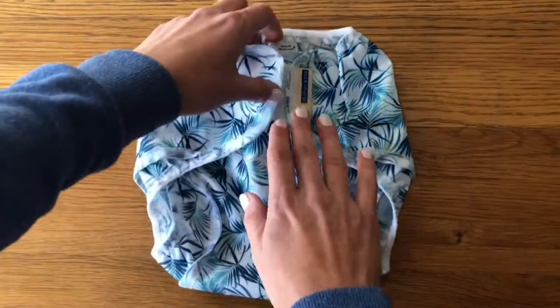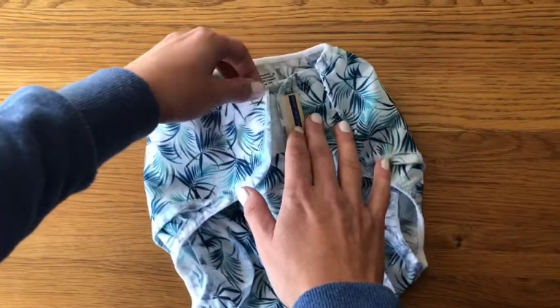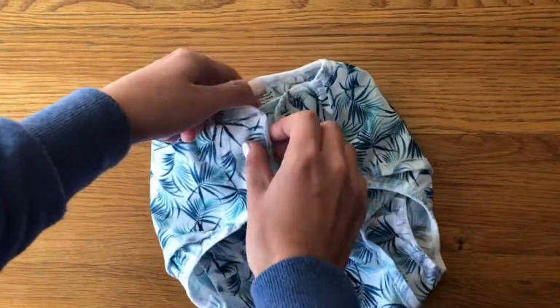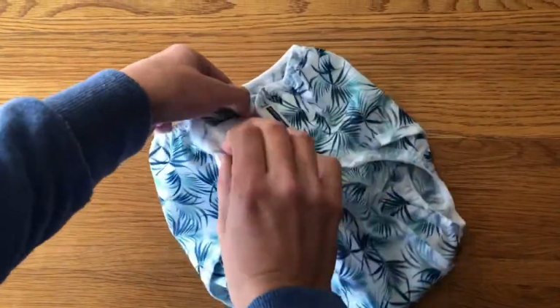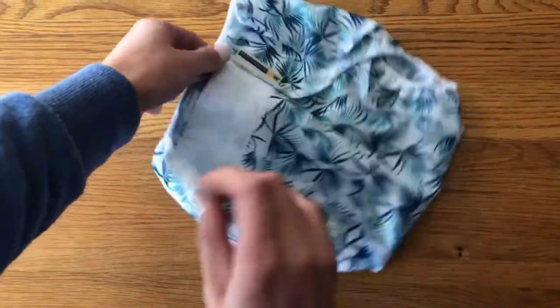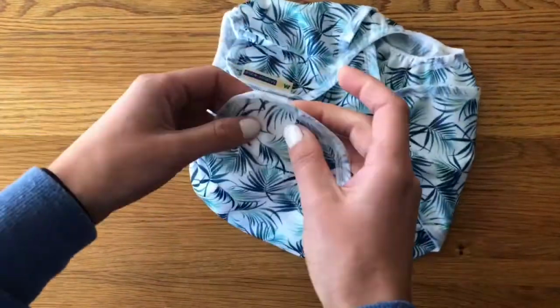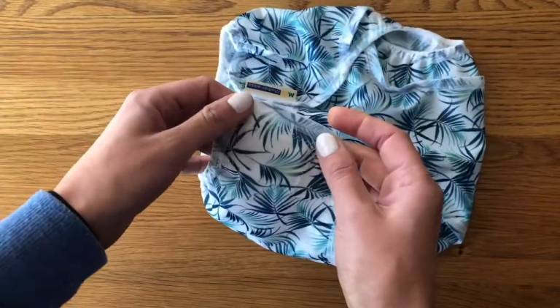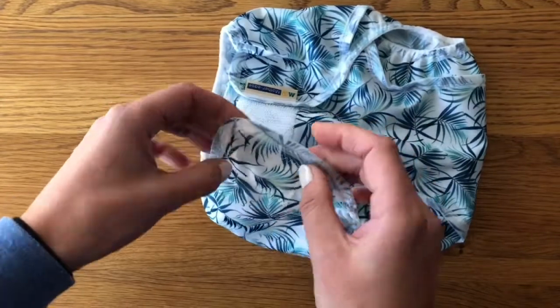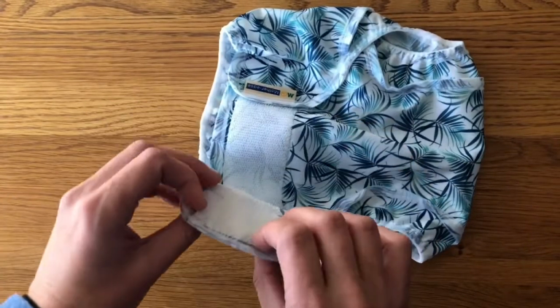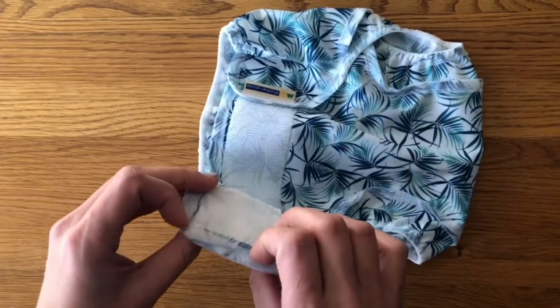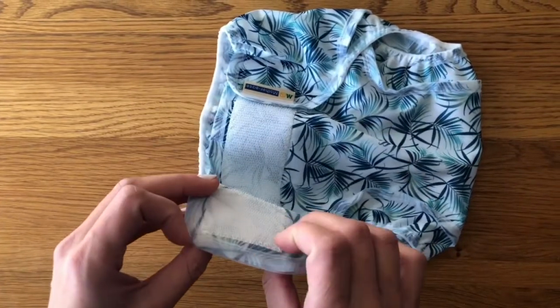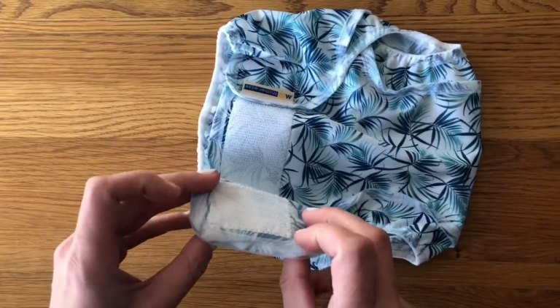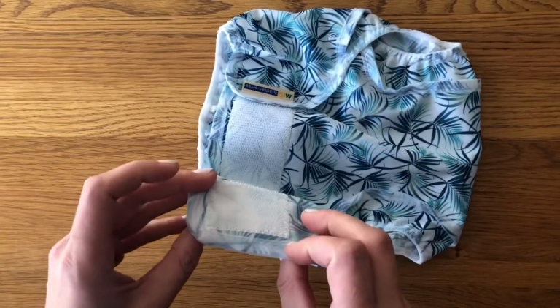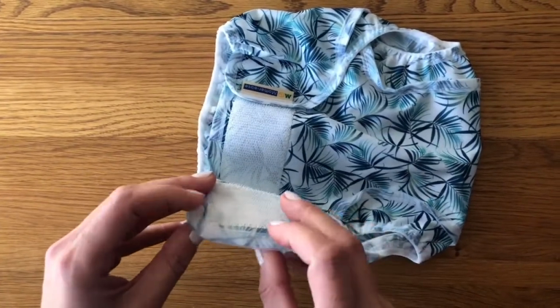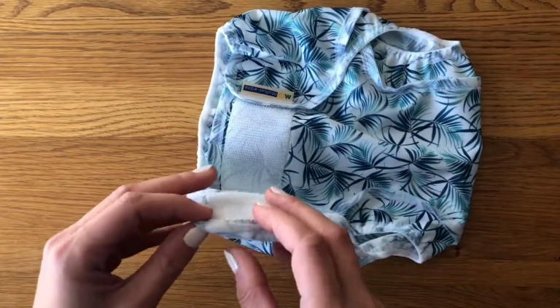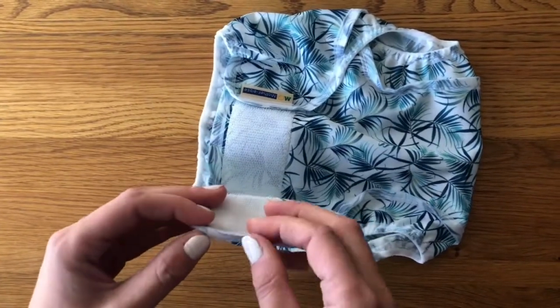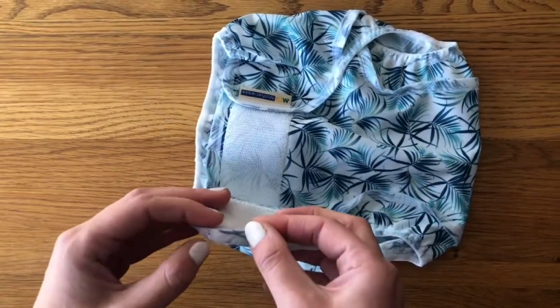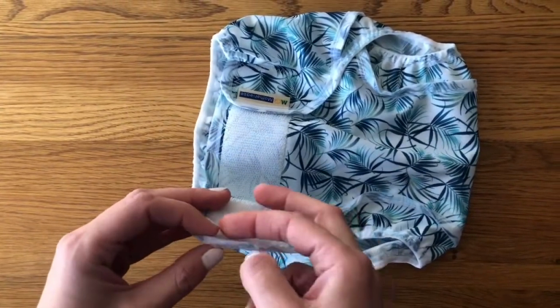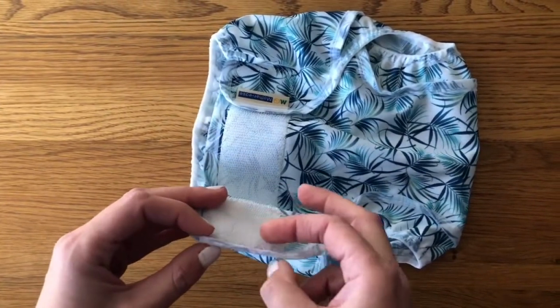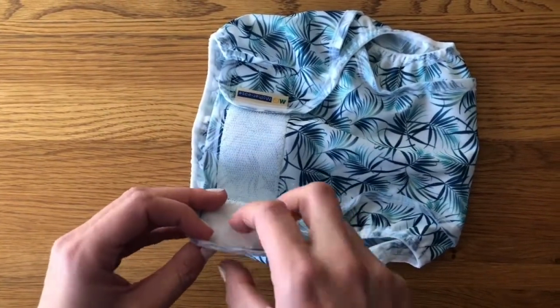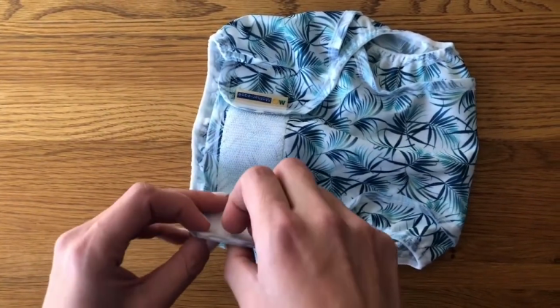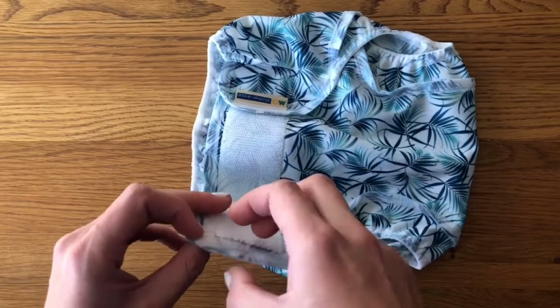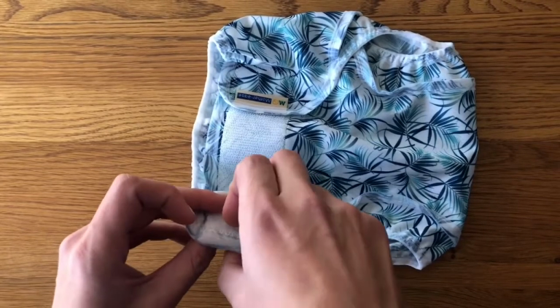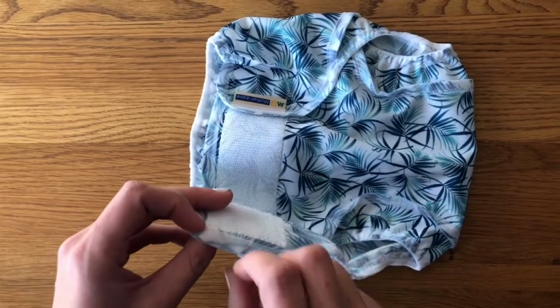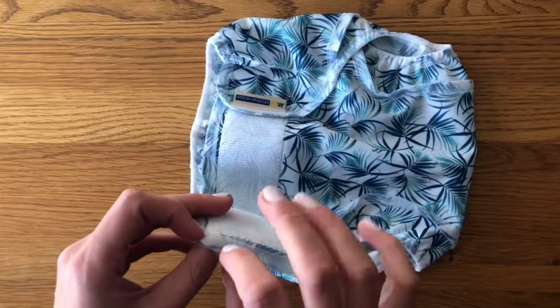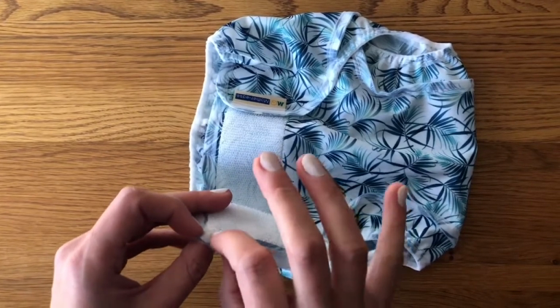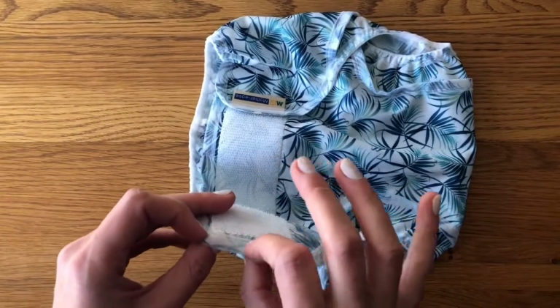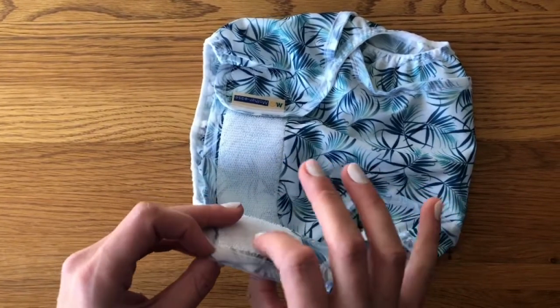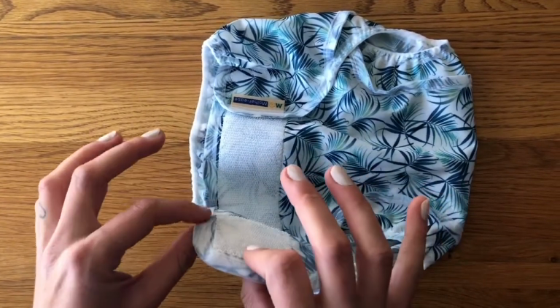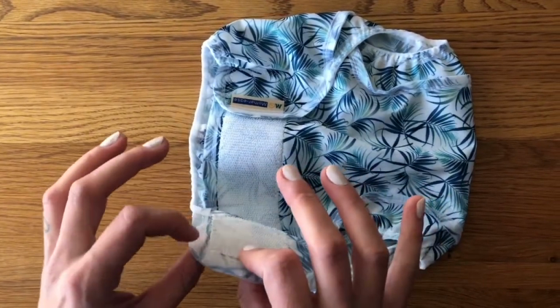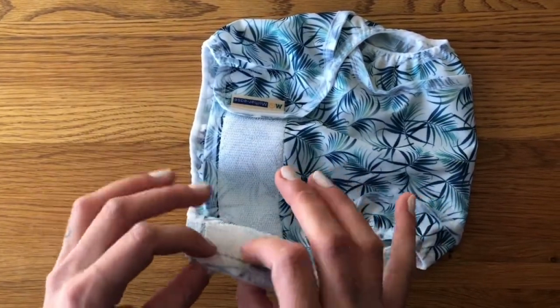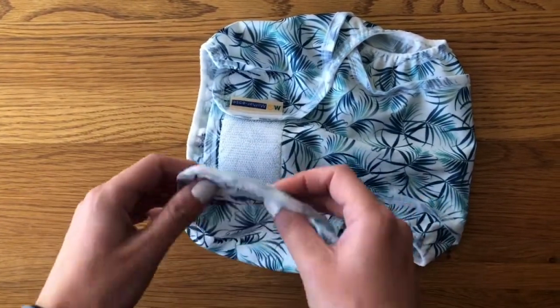After a few washes, you'll find that this bit, even when you do the nappy up before putting it in the wash, will fold over onto the velcro, and then every time you use it and pull it off, you're making little pulls along this binding.